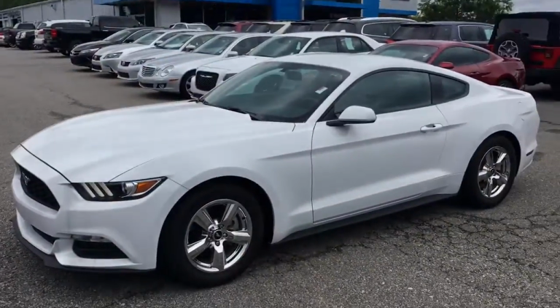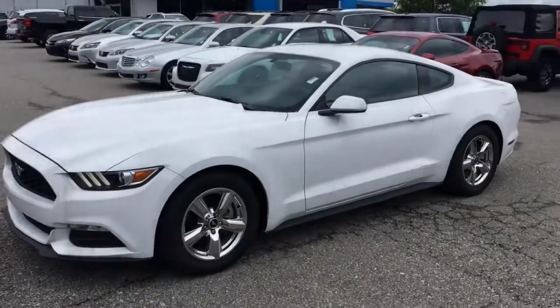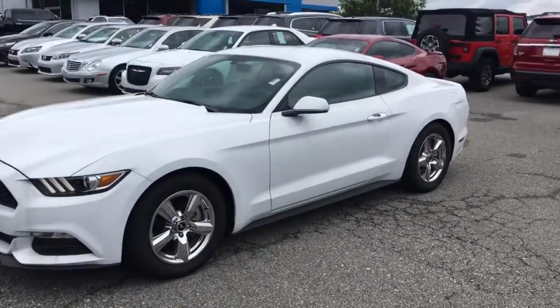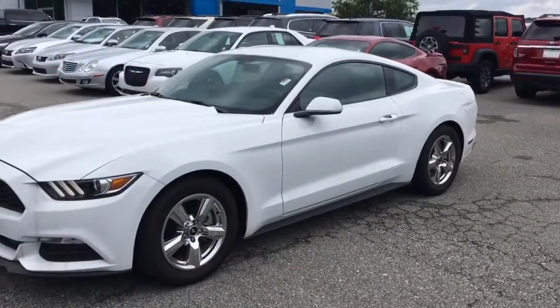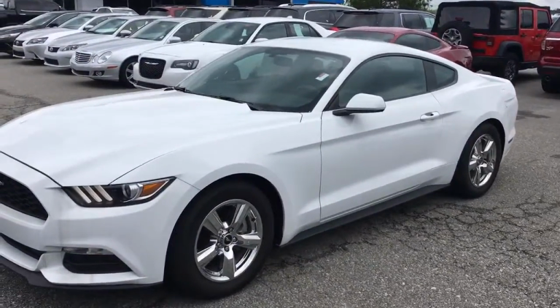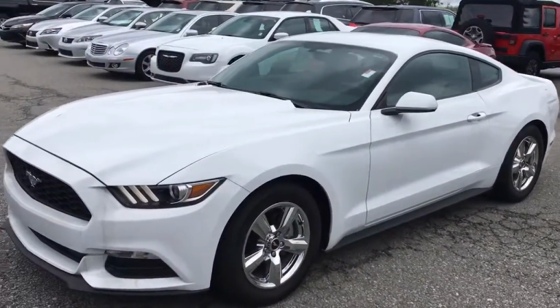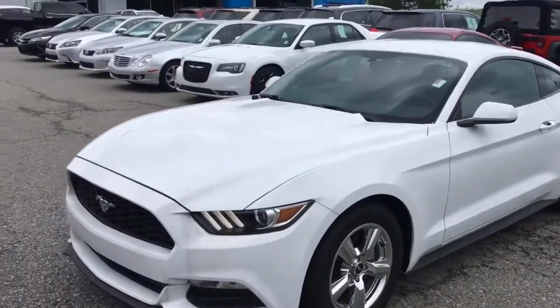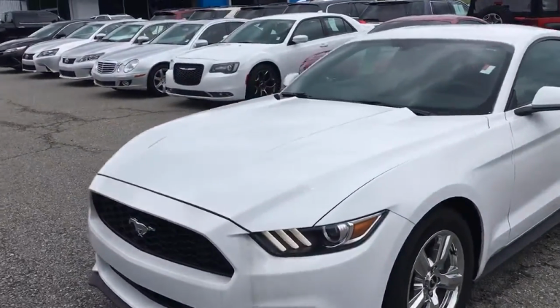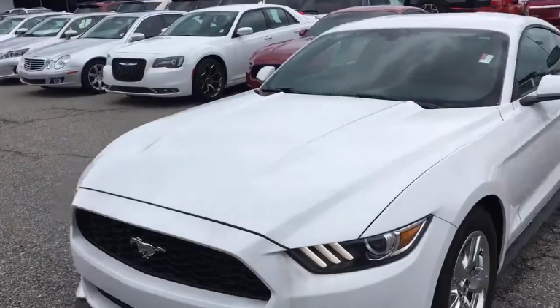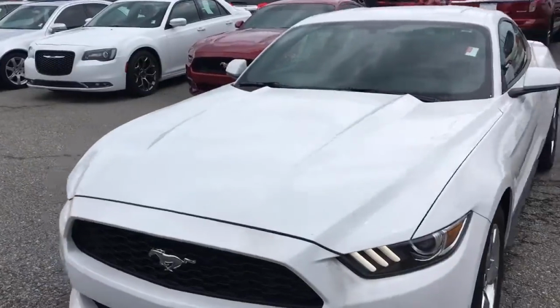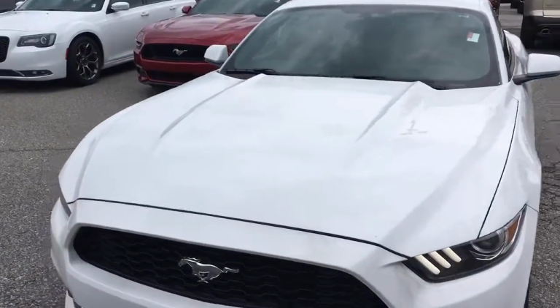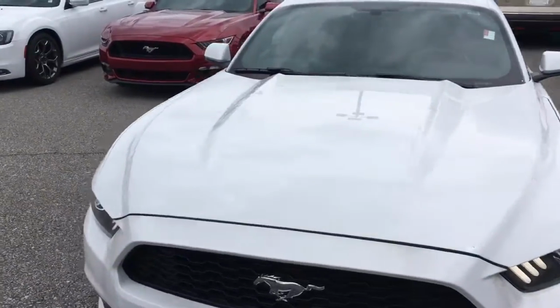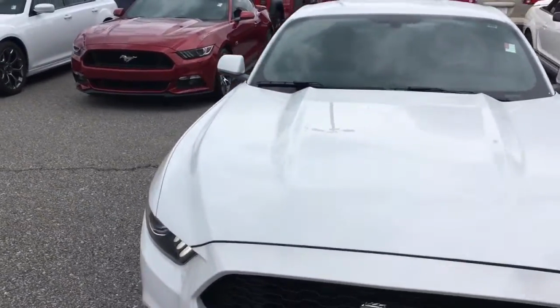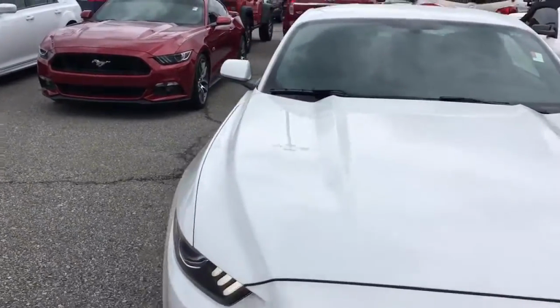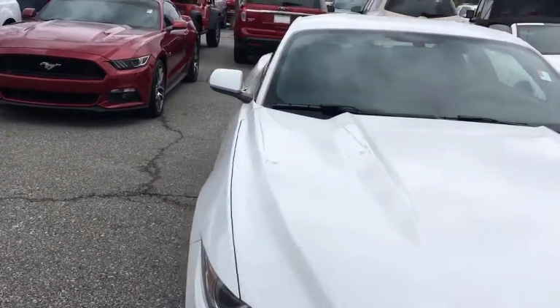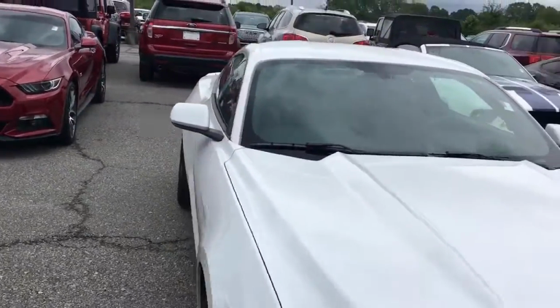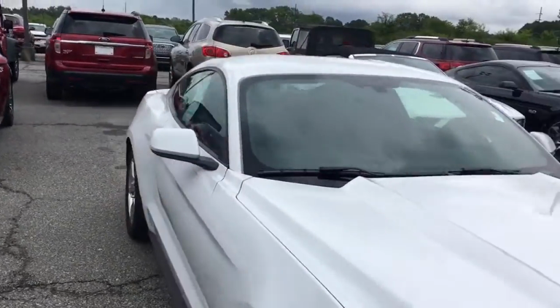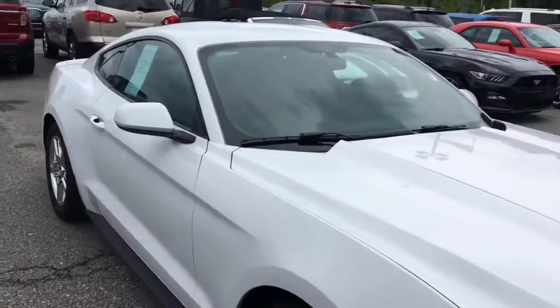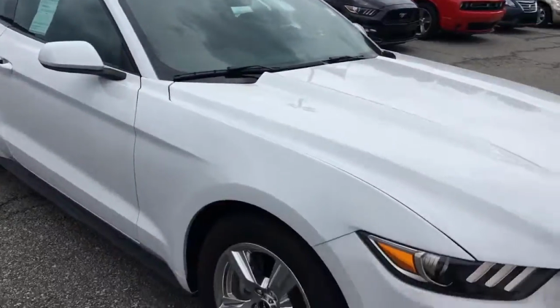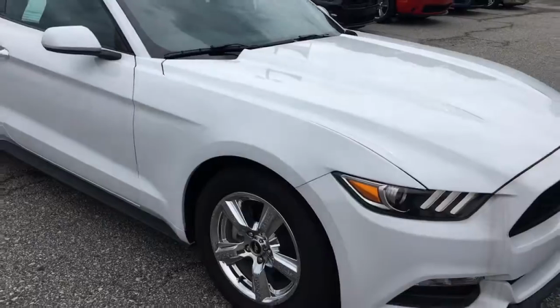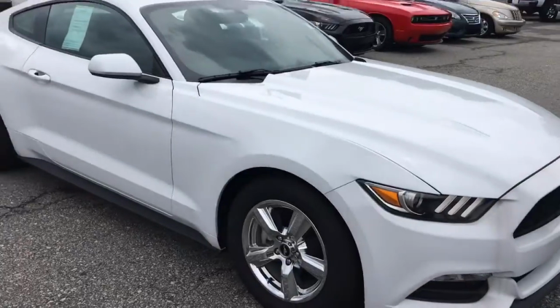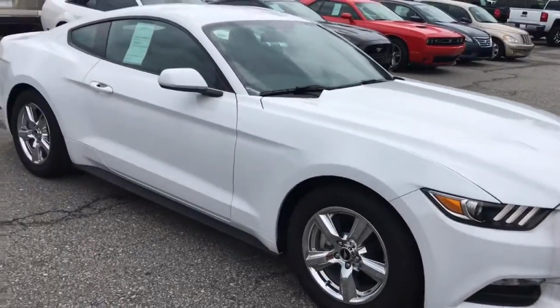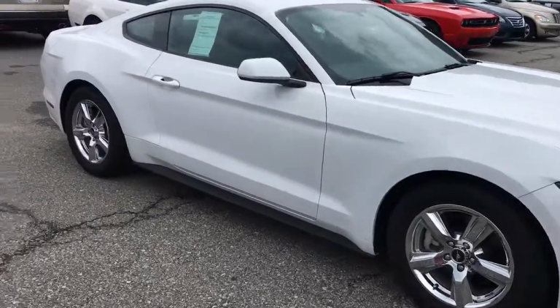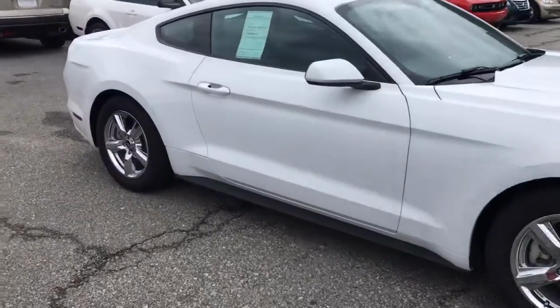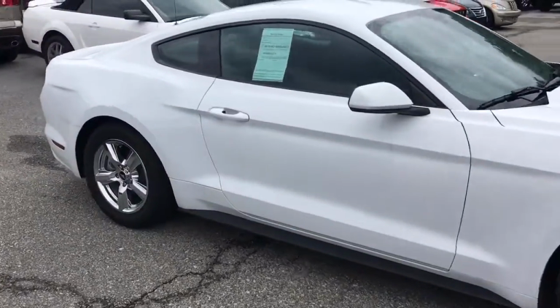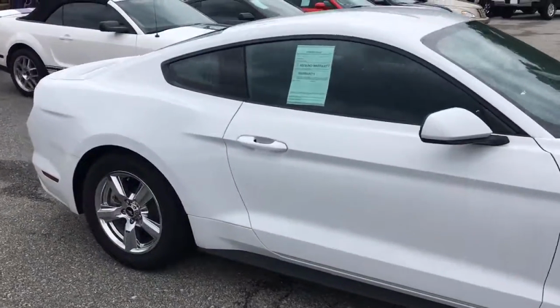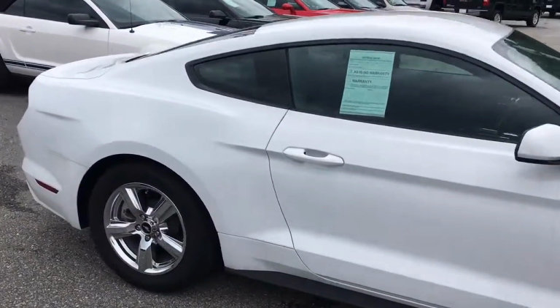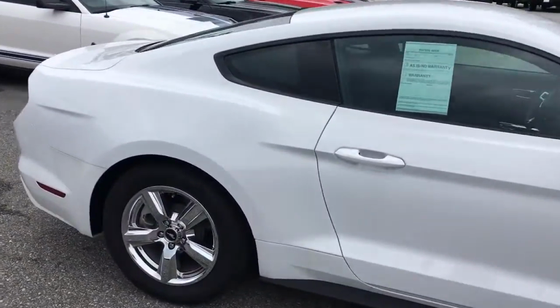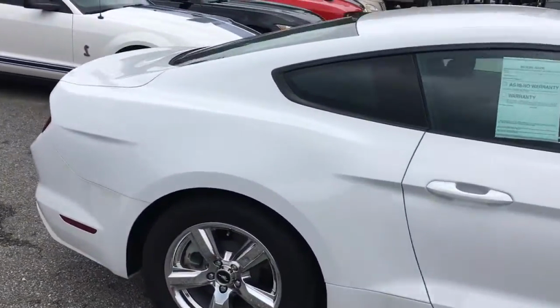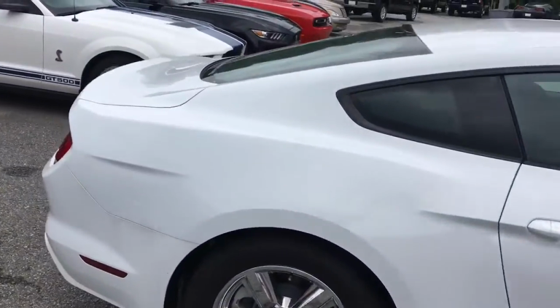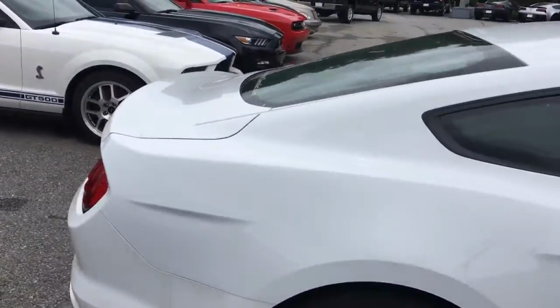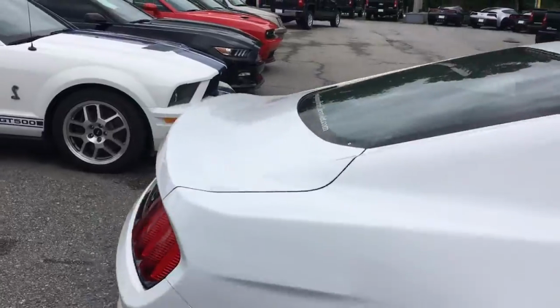Here's our 2016 white Ford Mustang. Very nice color. Beautiful car, got the chrome wheels on there. And it's got the fastback version as well.